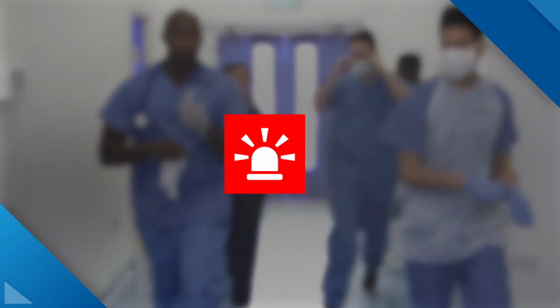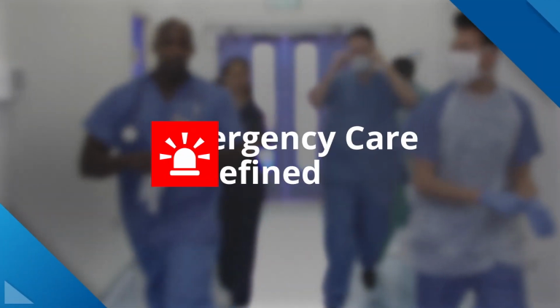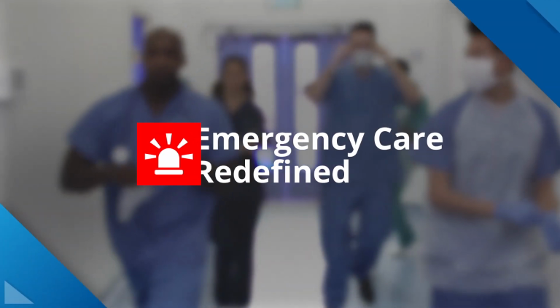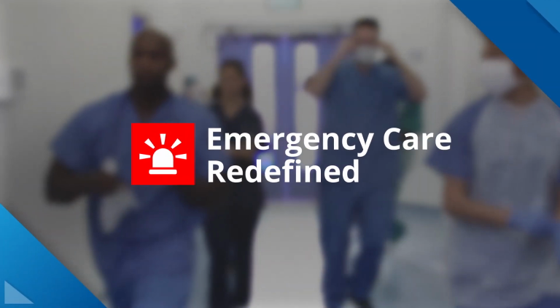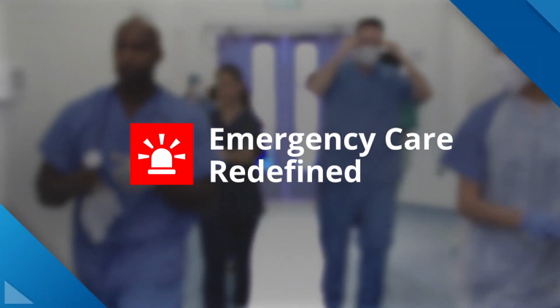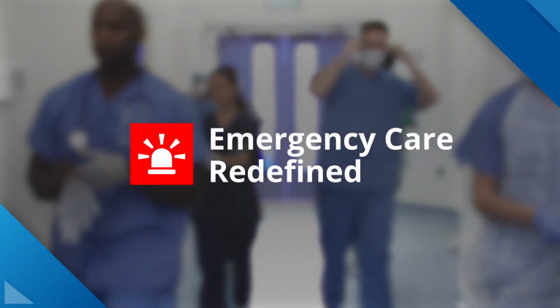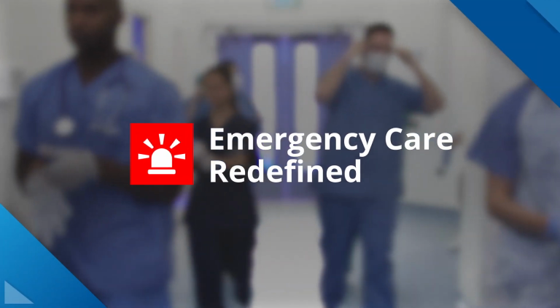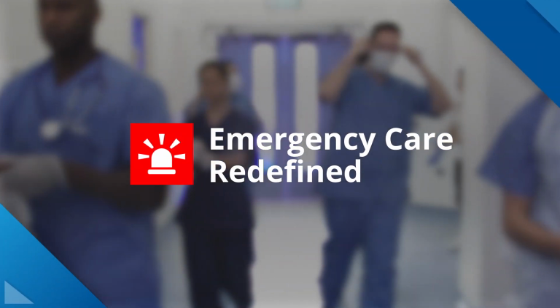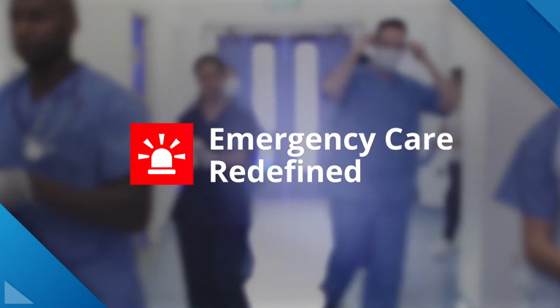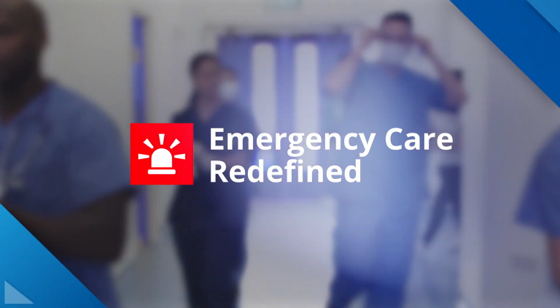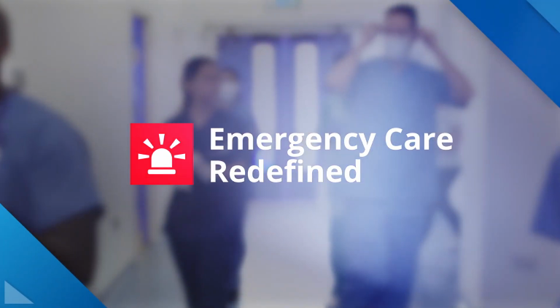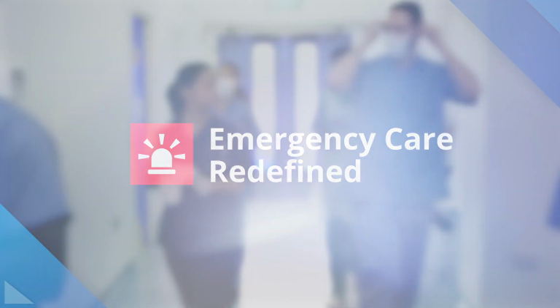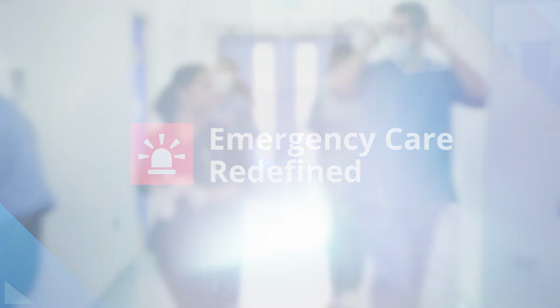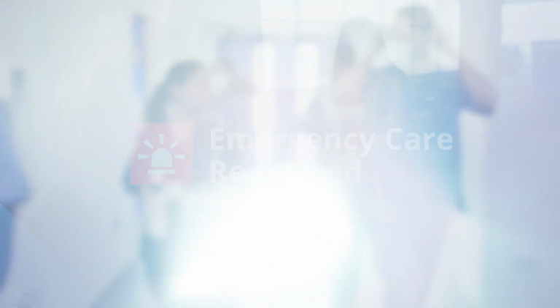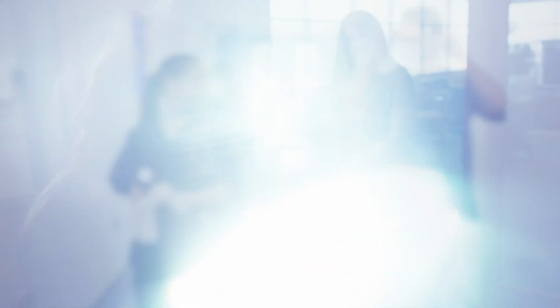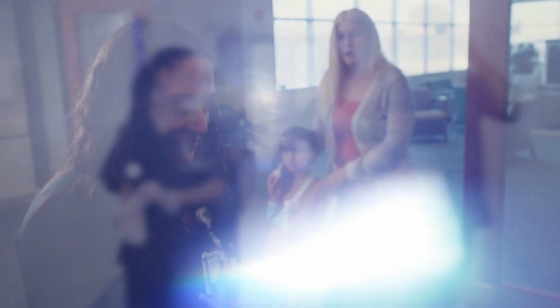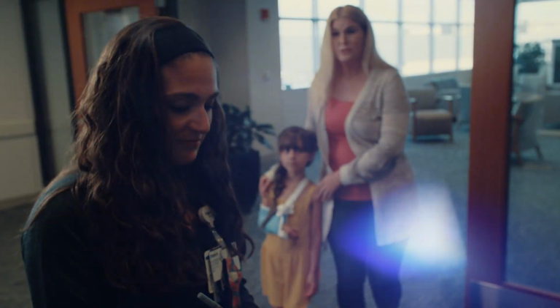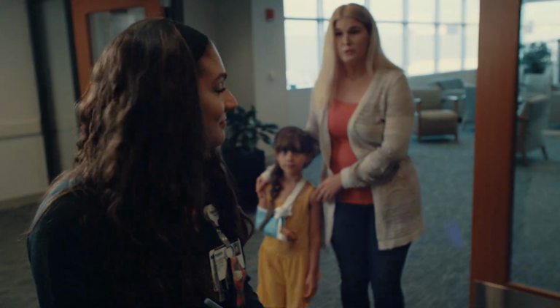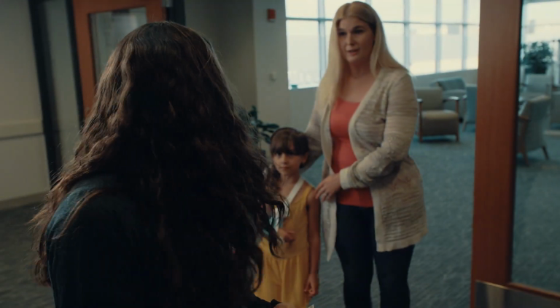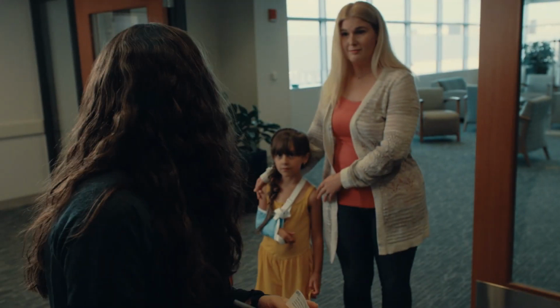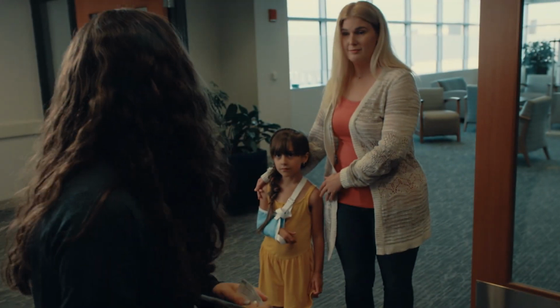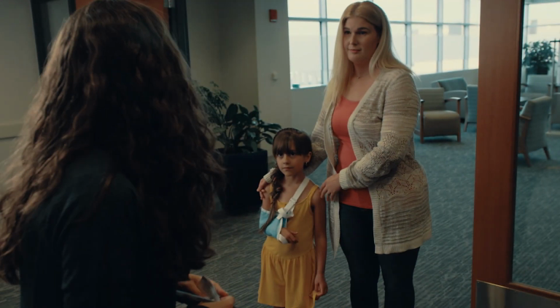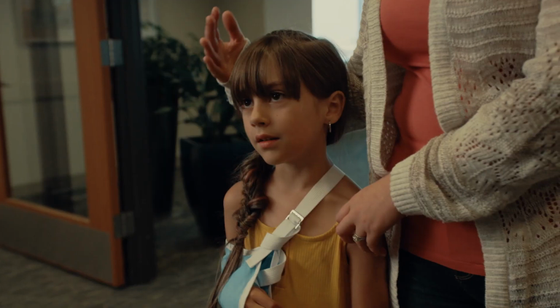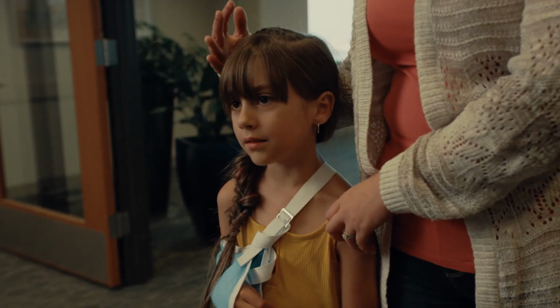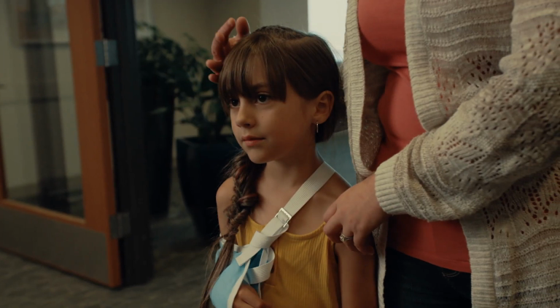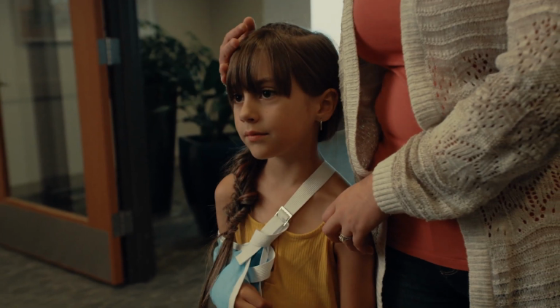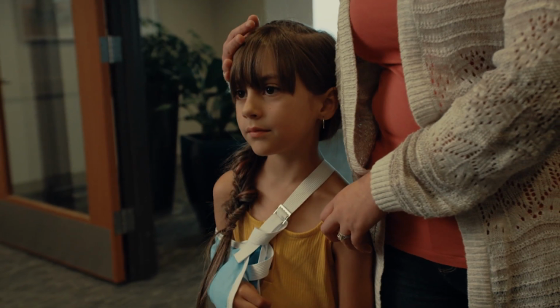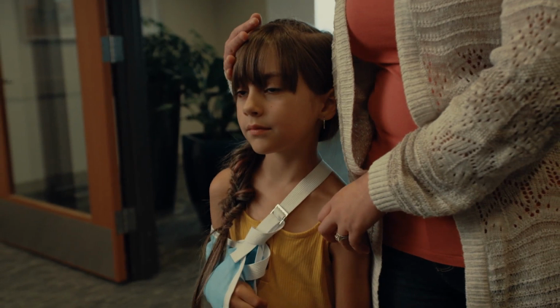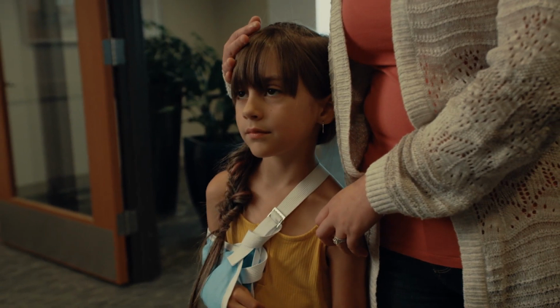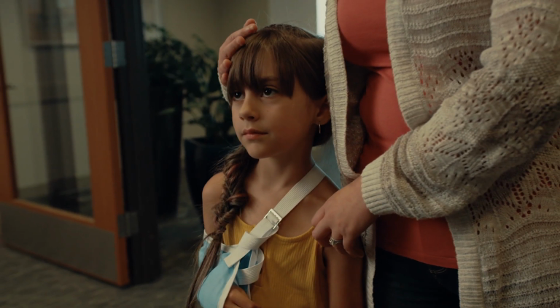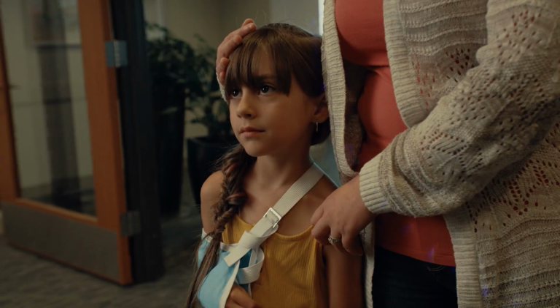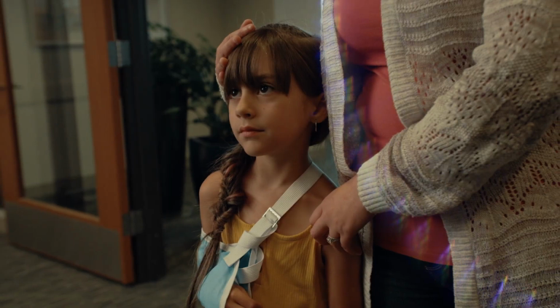Emergency Care Redefined. Life has its bumps, breaks, fevers, and falls, and sometimes they require medical attention quickly.